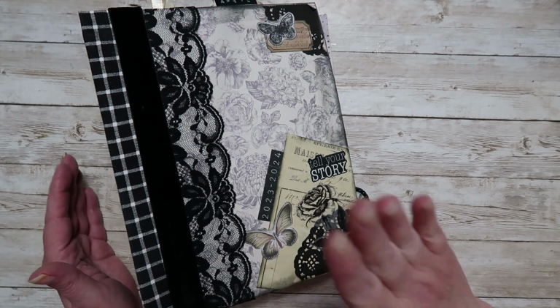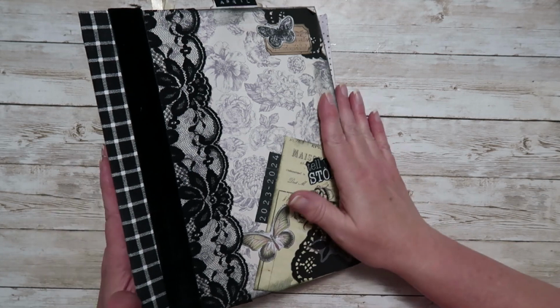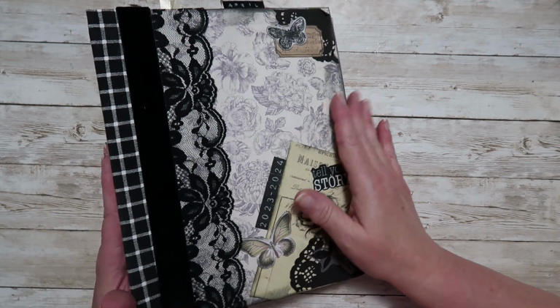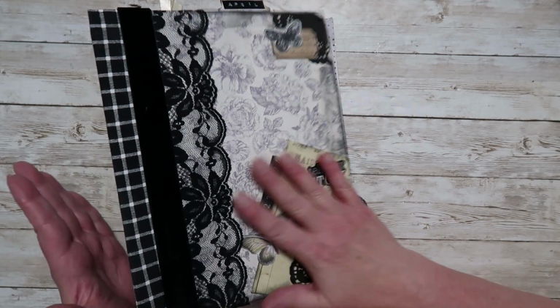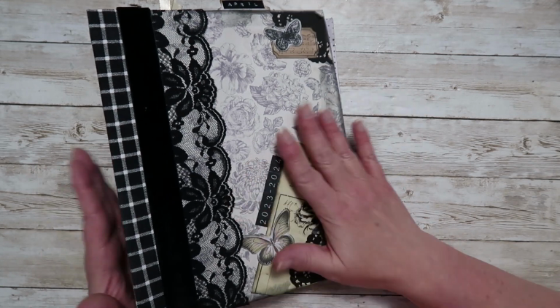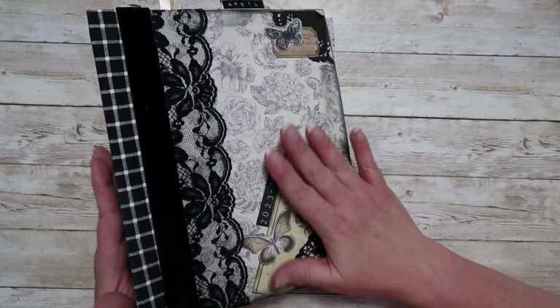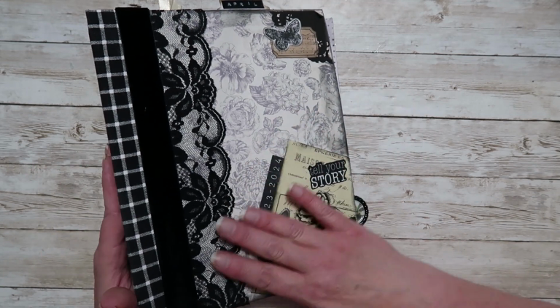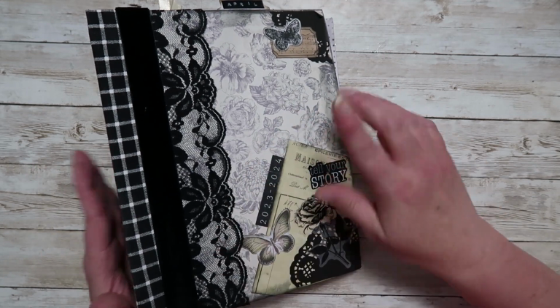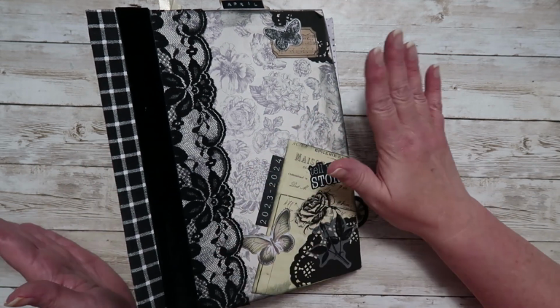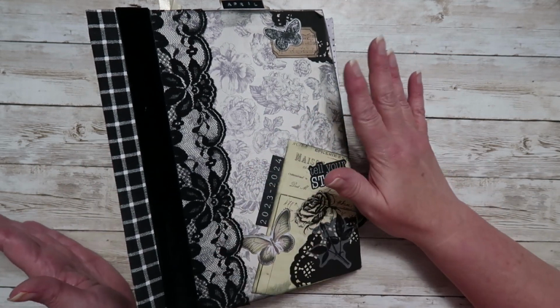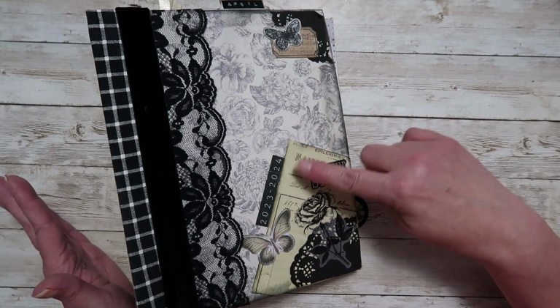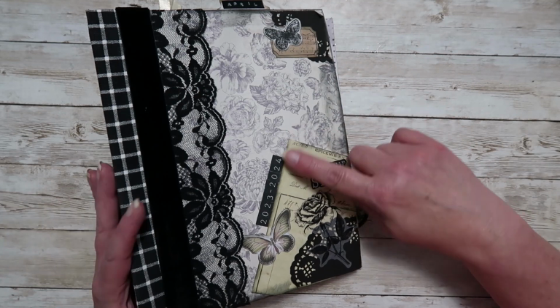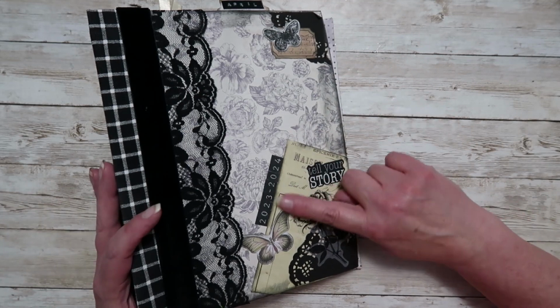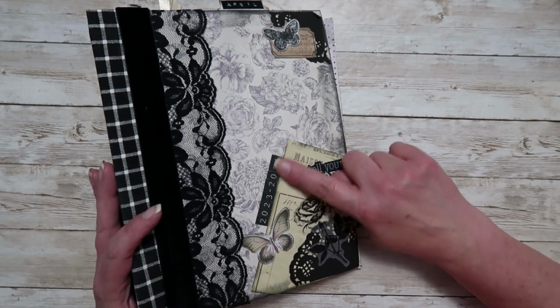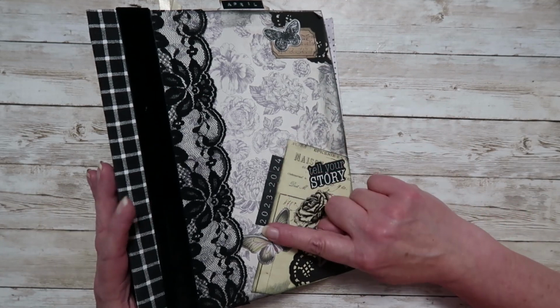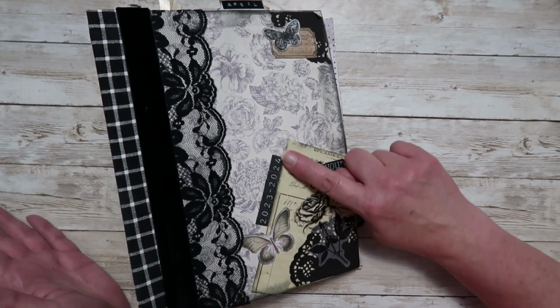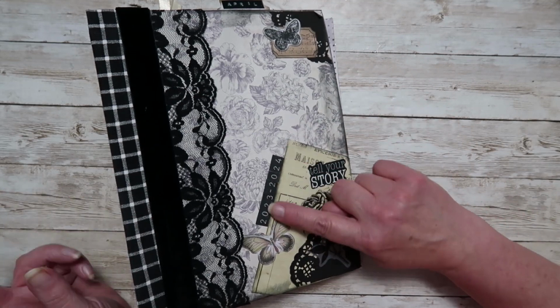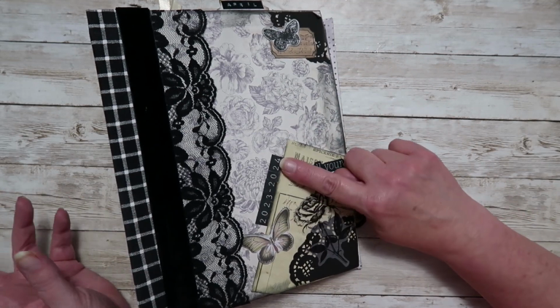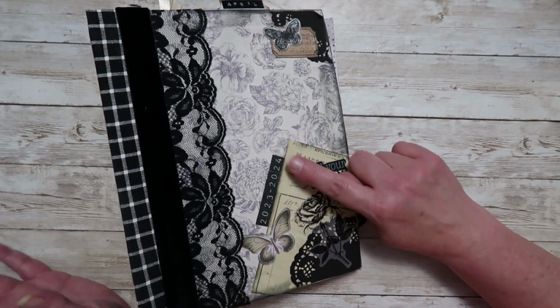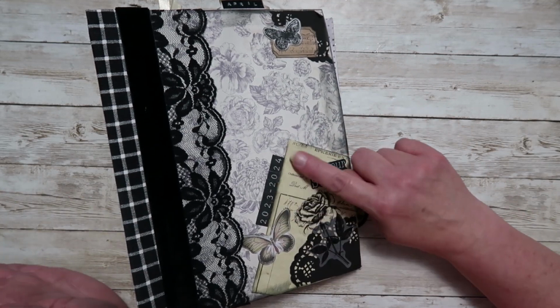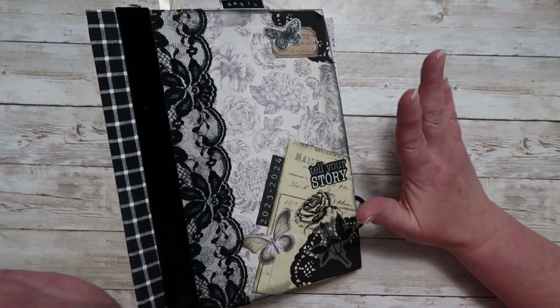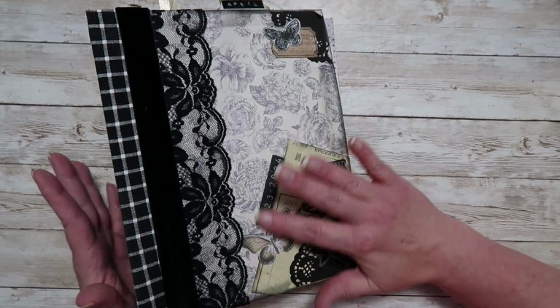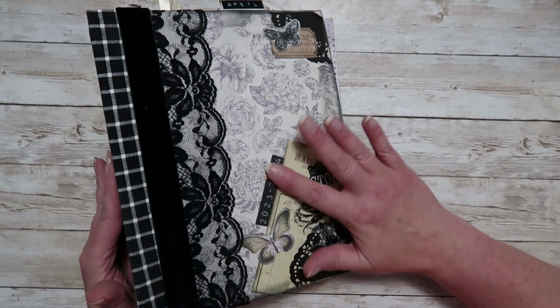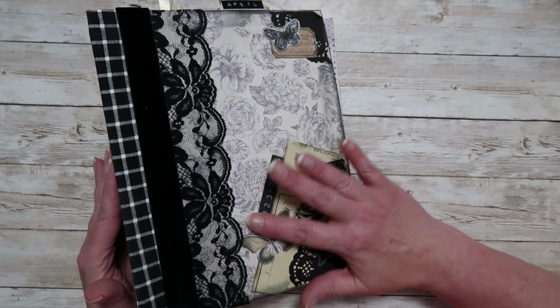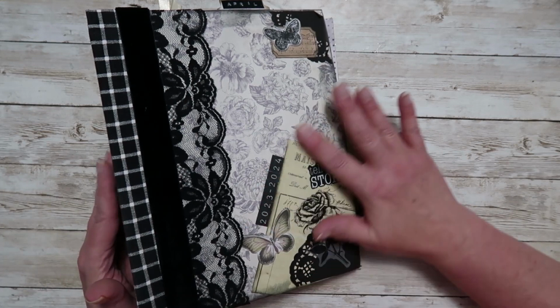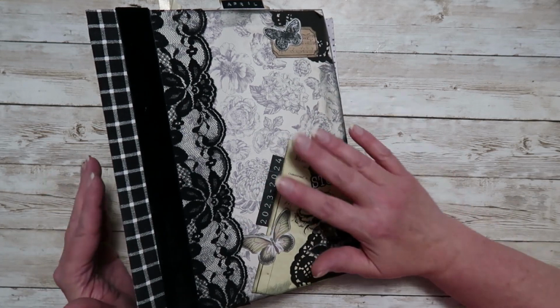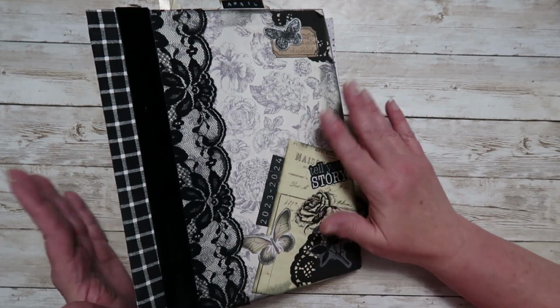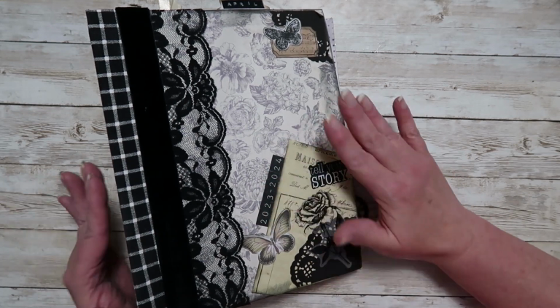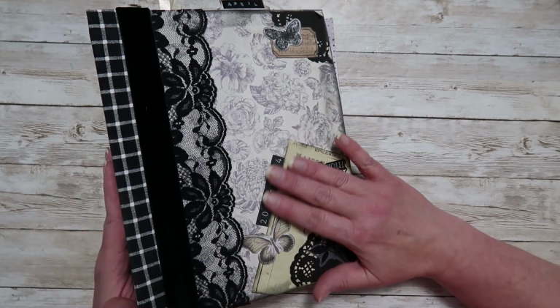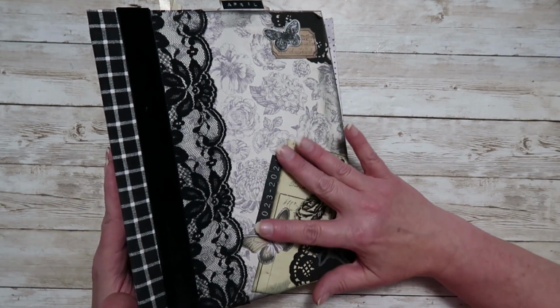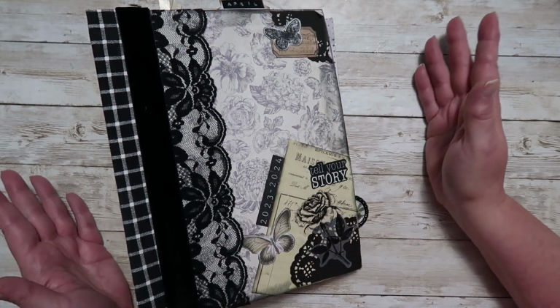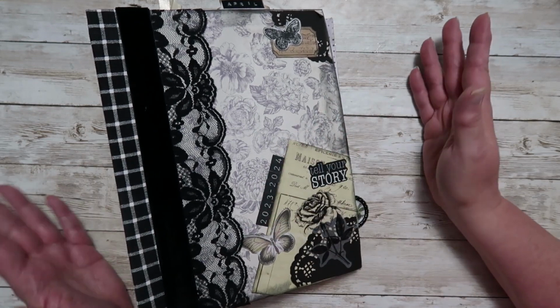If you watched the video where I created this journal, the only thing I have done differently is I've added the years on here. So I put 2023 to 2024. I just felt like it needed a little bit of something, and I like that I can put the years on there.